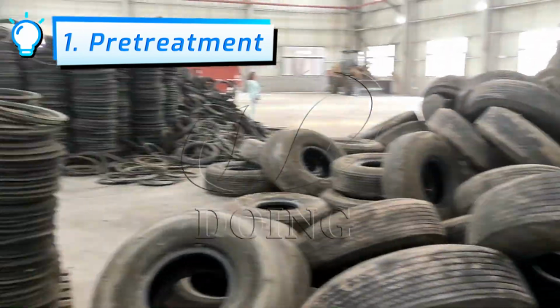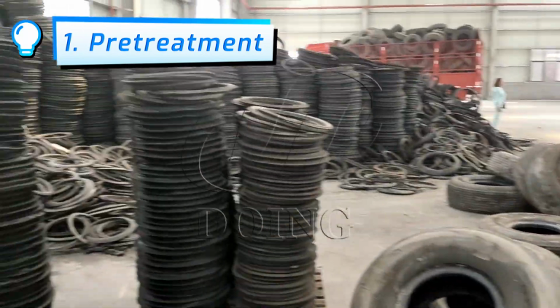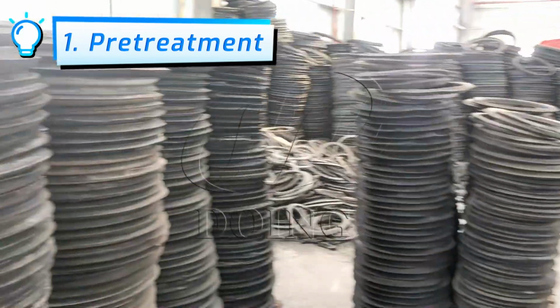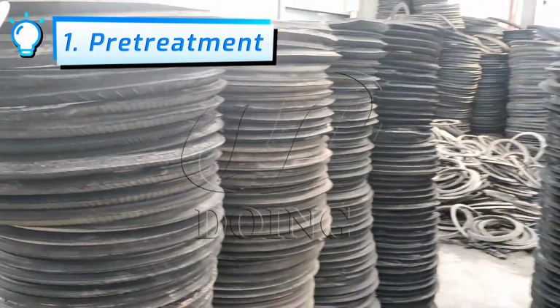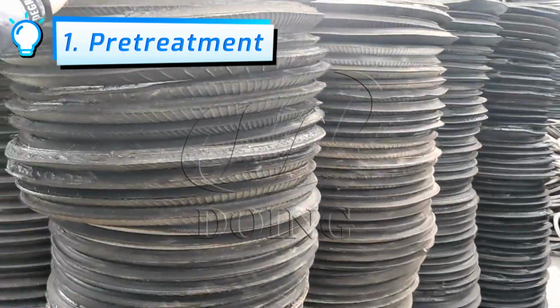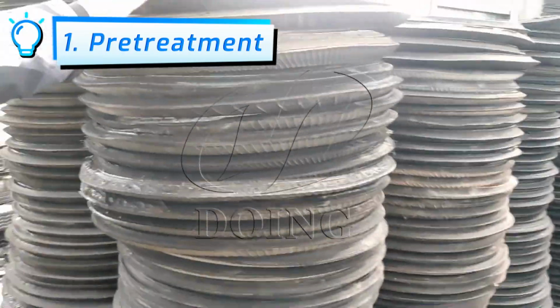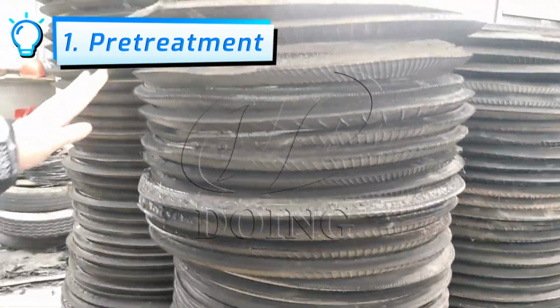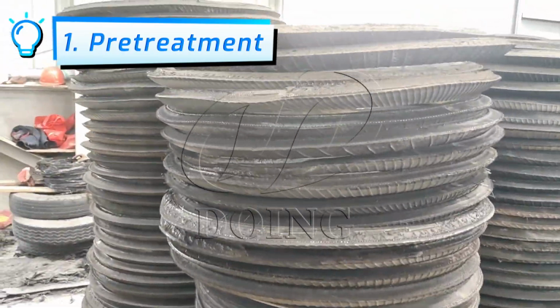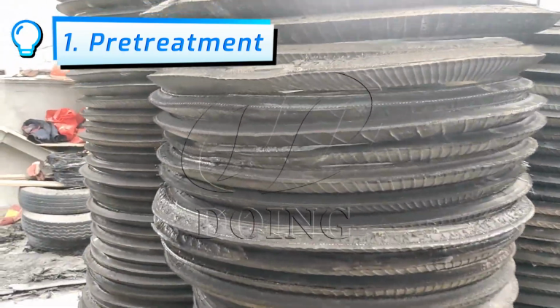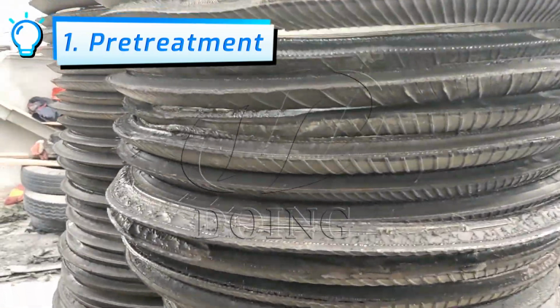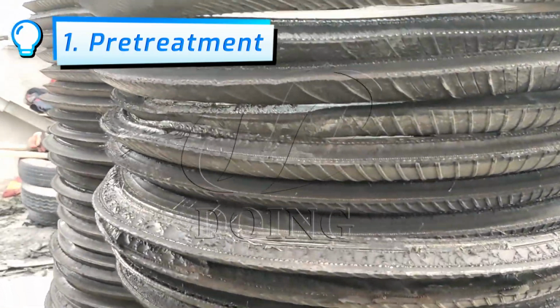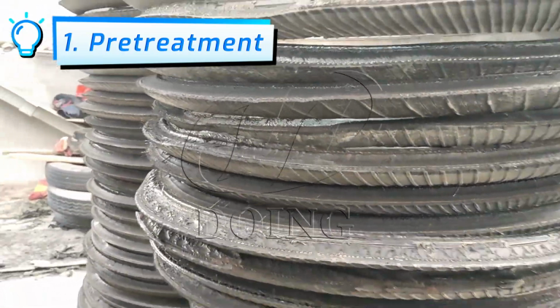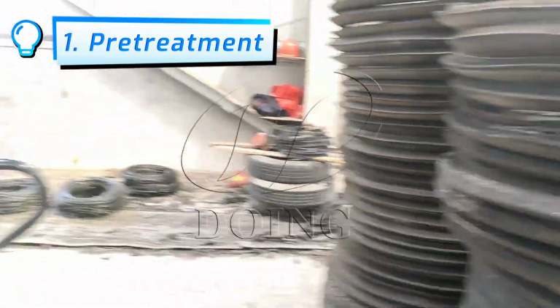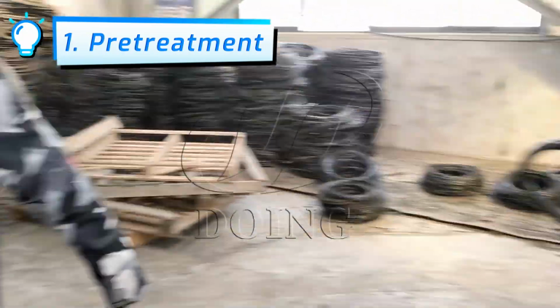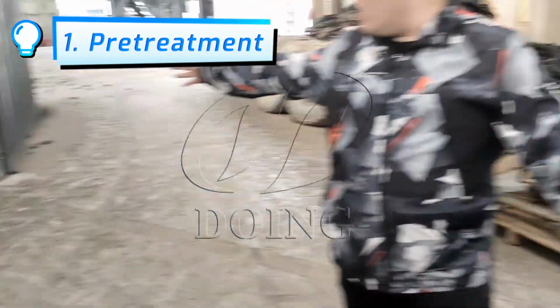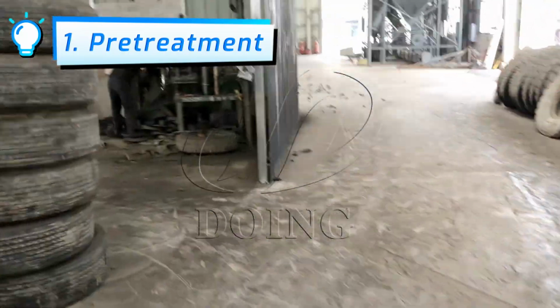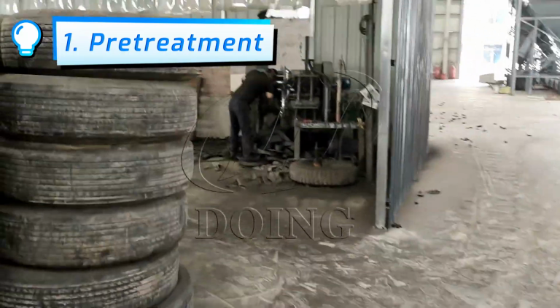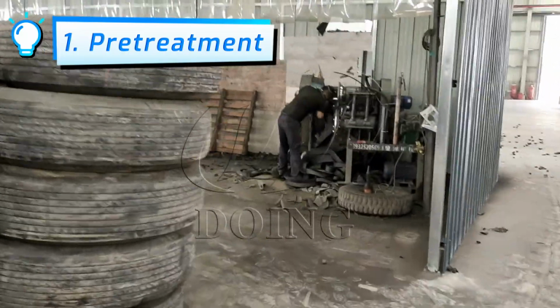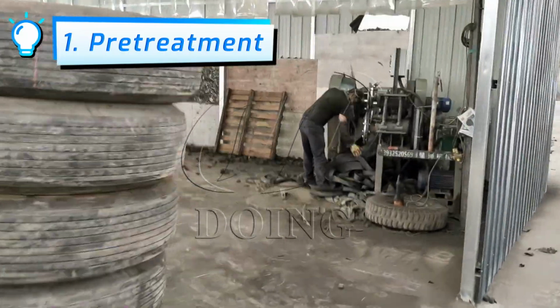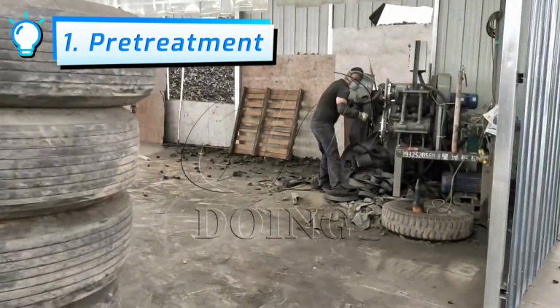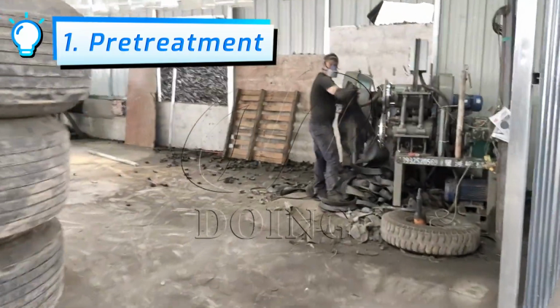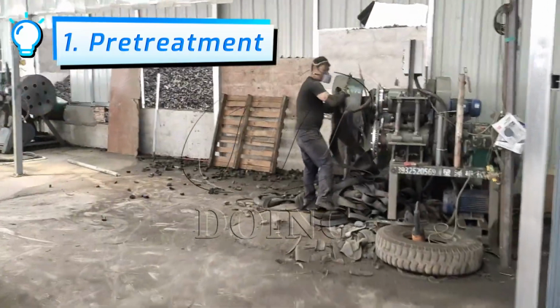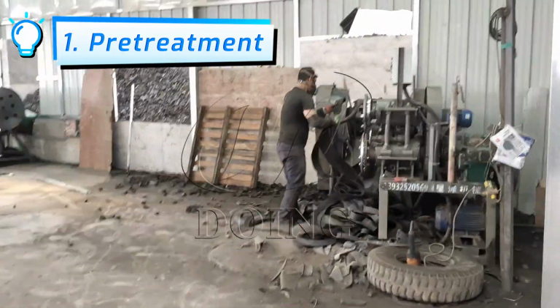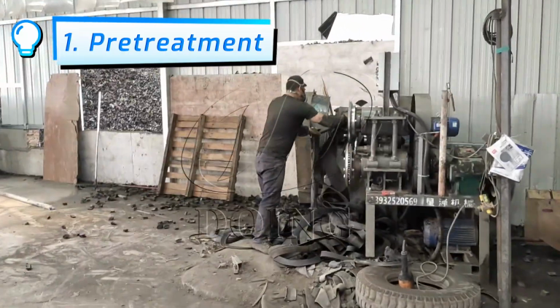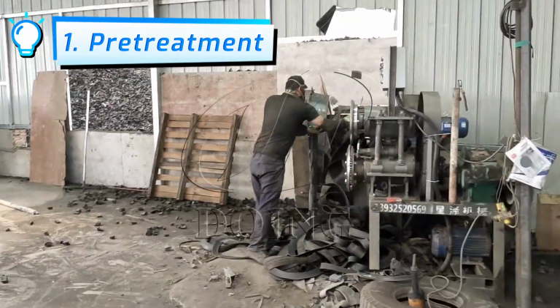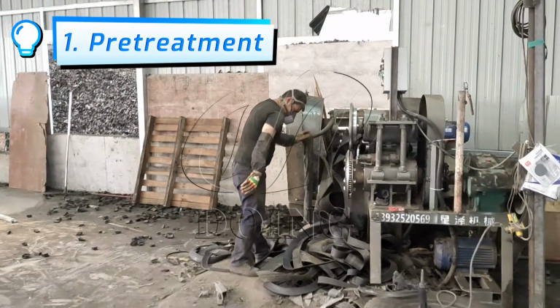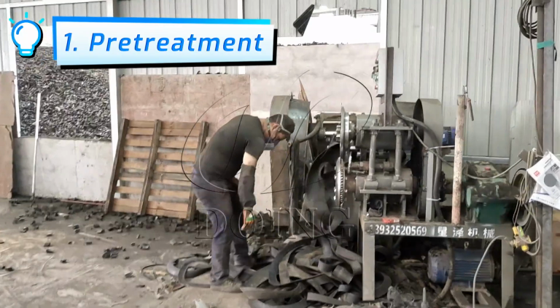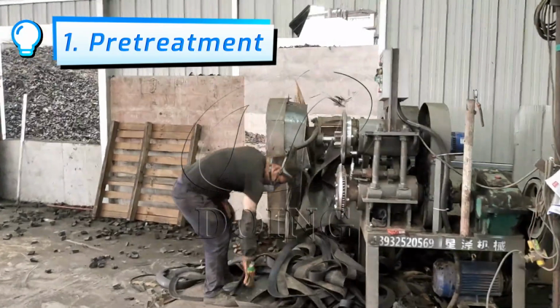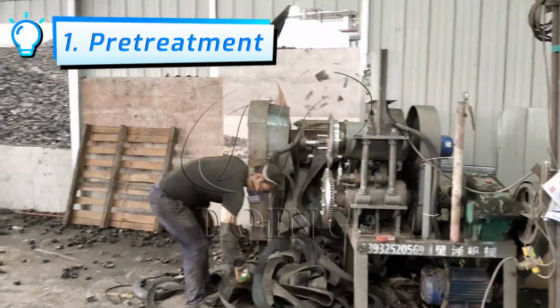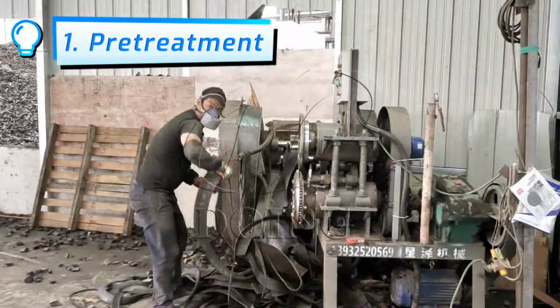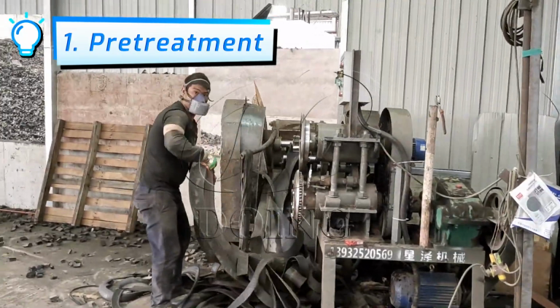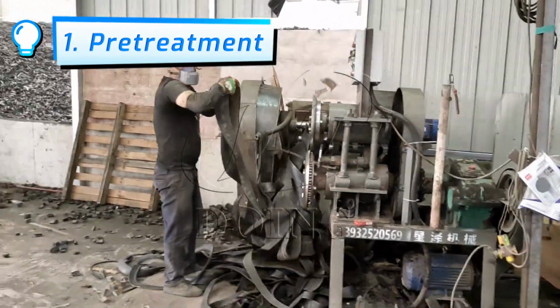The tire needs to be cut into a rim shape first. Then it goes through a trunking machine to cut it into small pieces. After that, it is stored in the material warehouse for processing later.